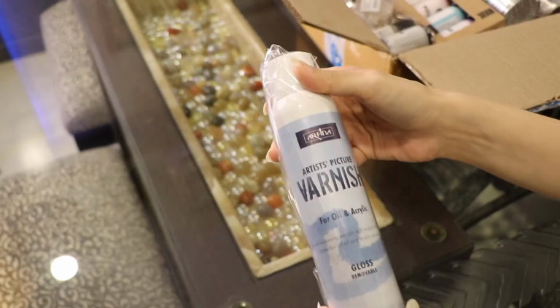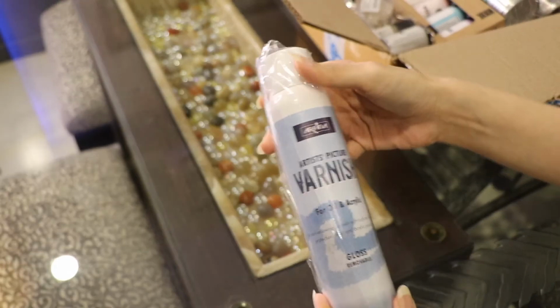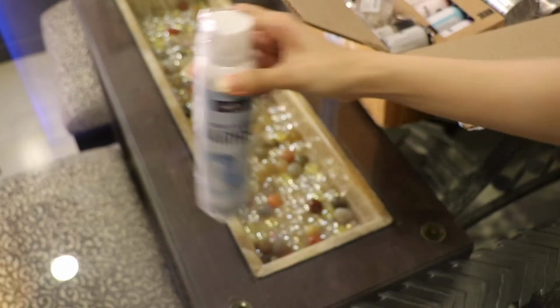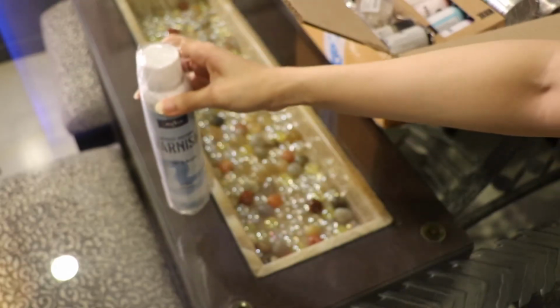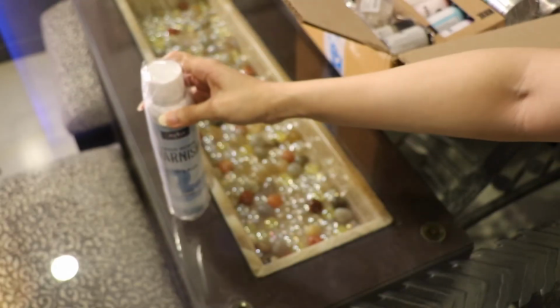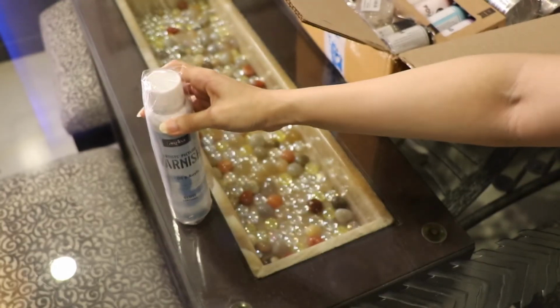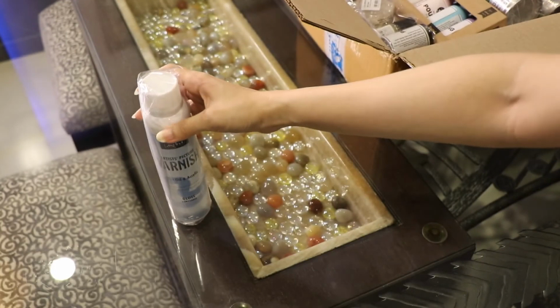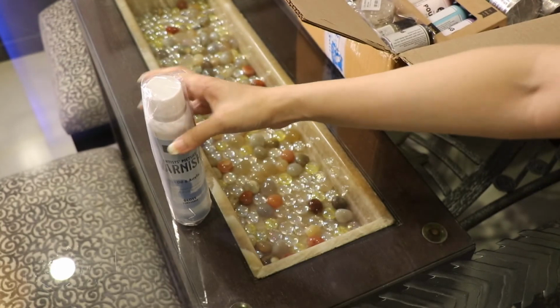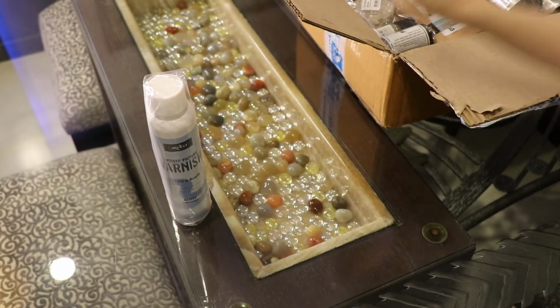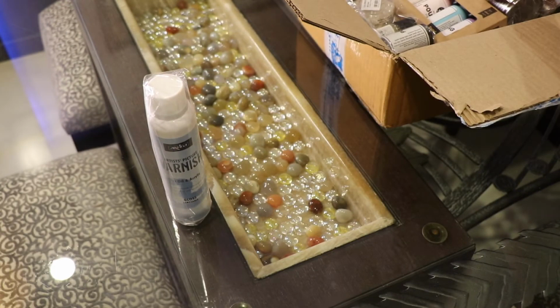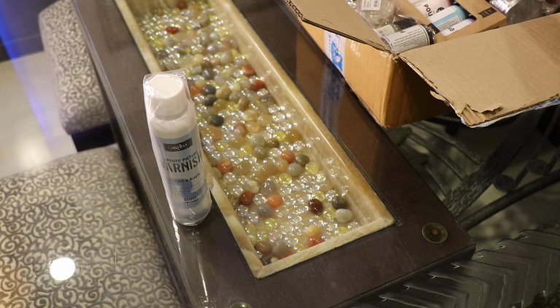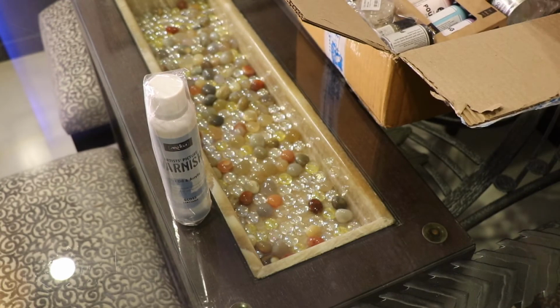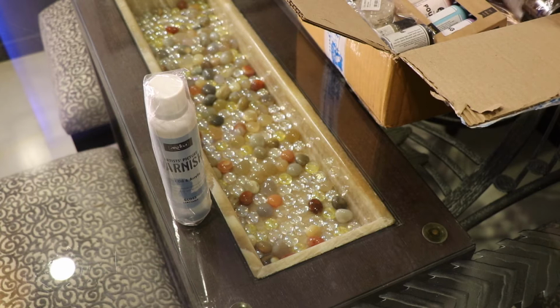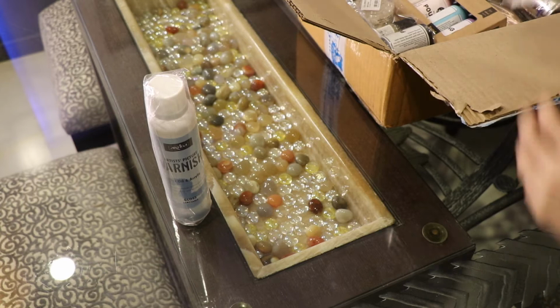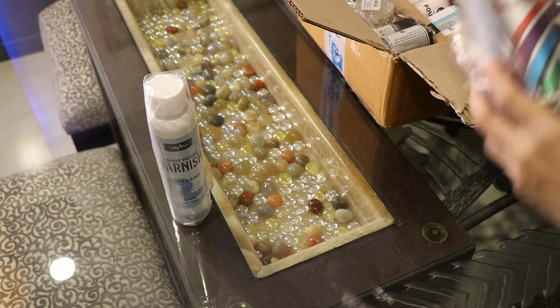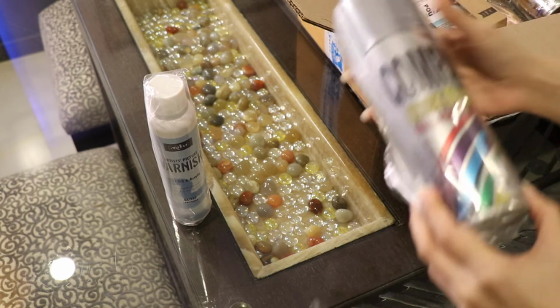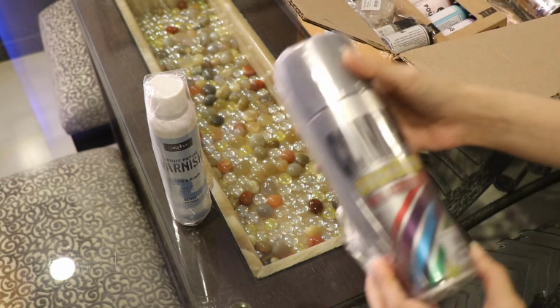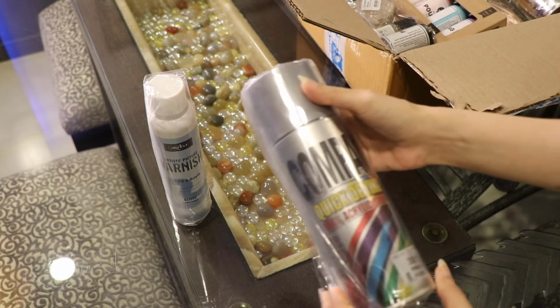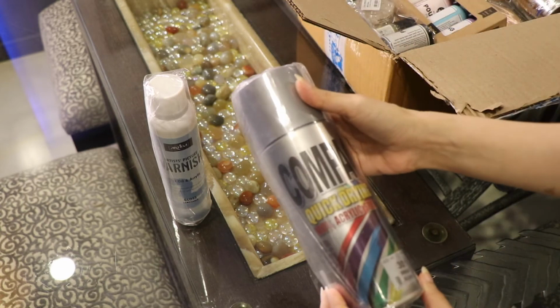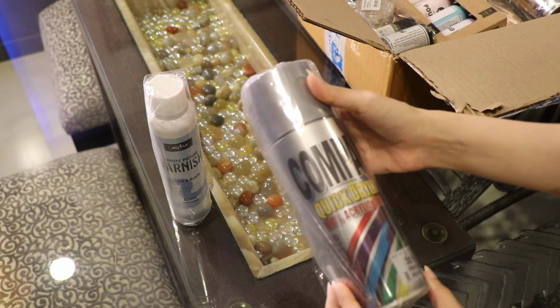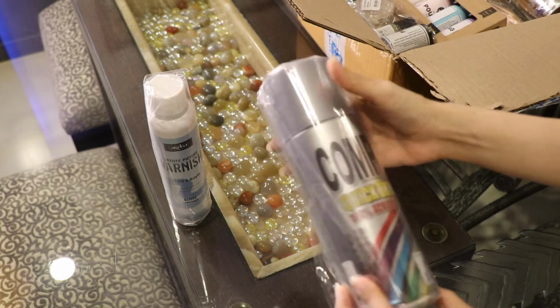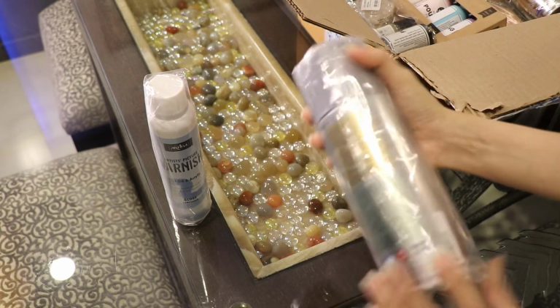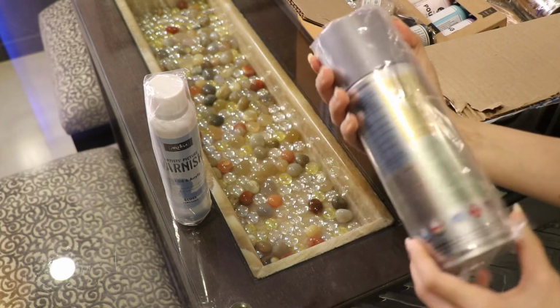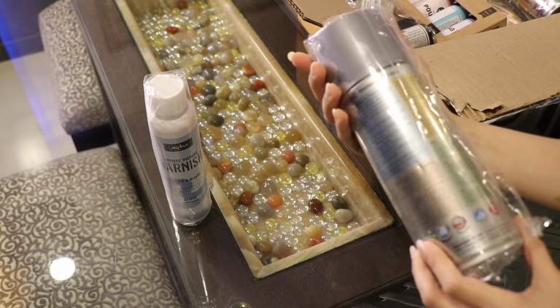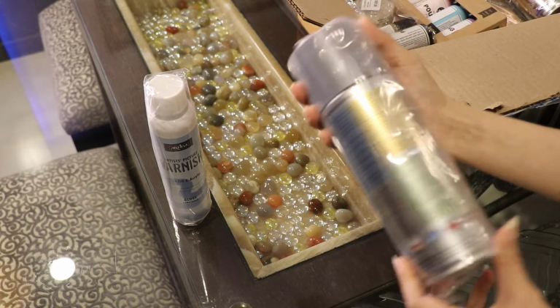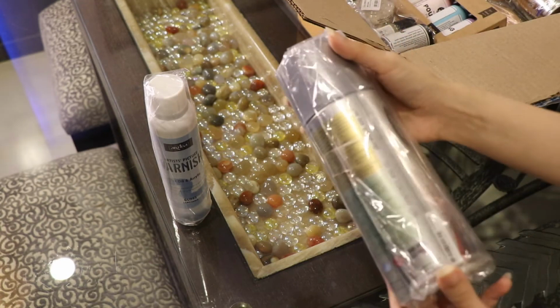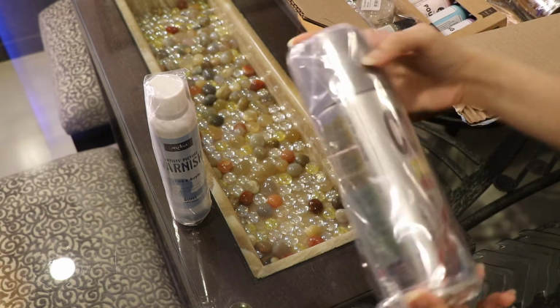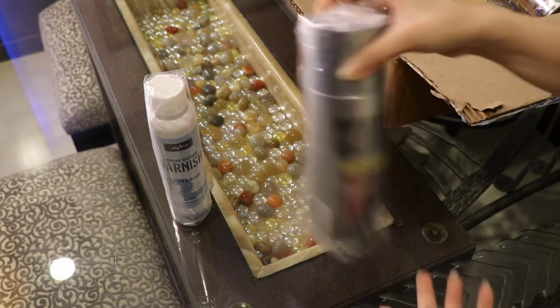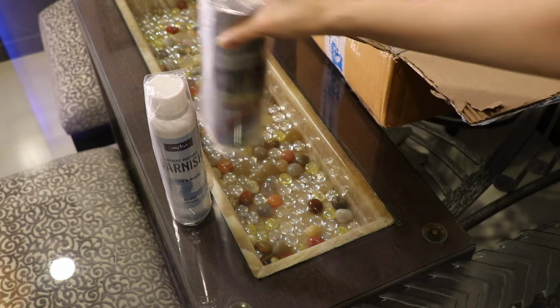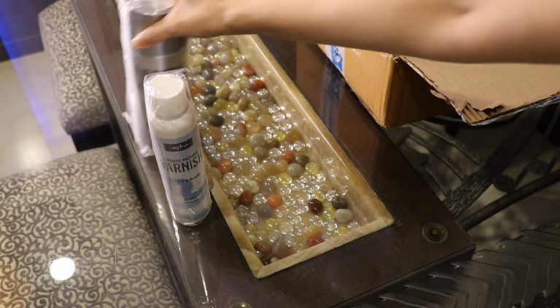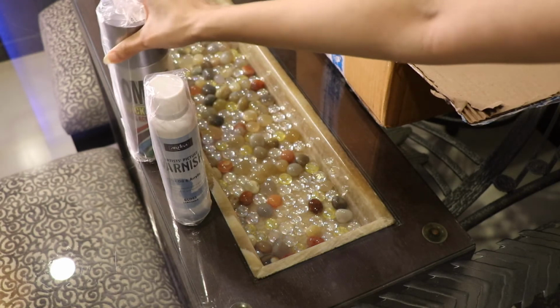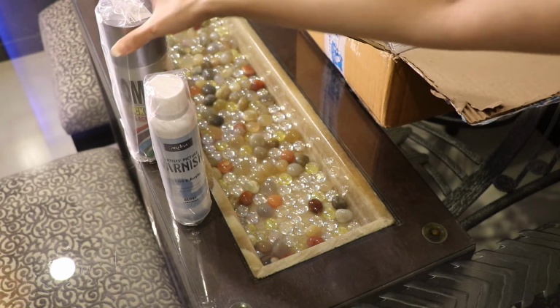This is a varnish which can be used on oil as well as acrylic paintings. Then I've got spray paints — it's silver and gold color.